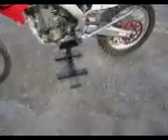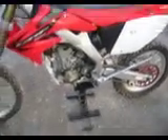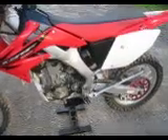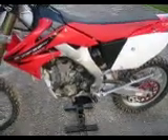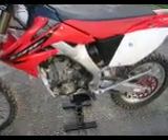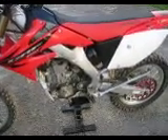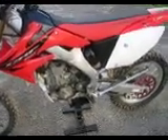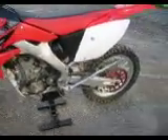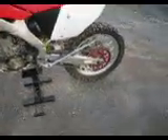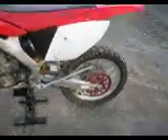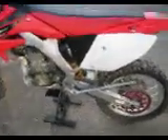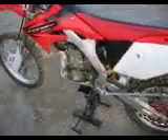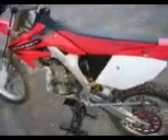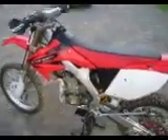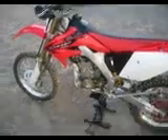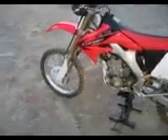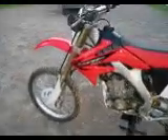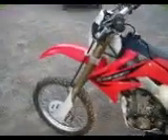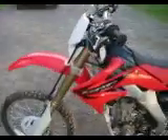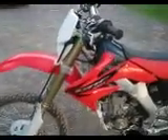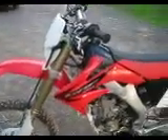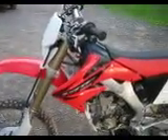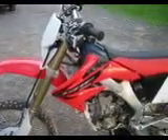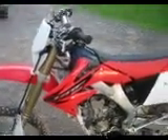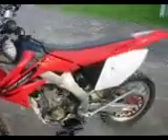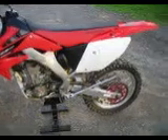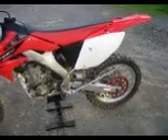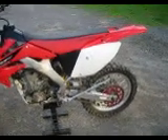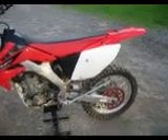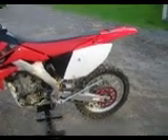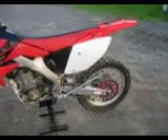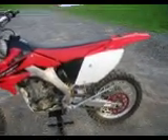I re-jetted it for the new exhaust, and this spring I had to get the valve done on it, which cost me $1500 — couldn't believe it once I saw the bill, I was pretty upset over that.